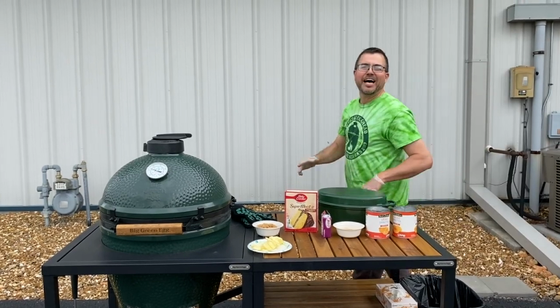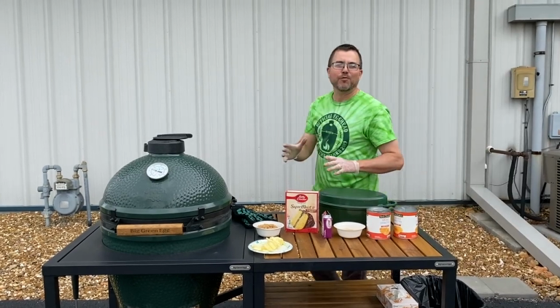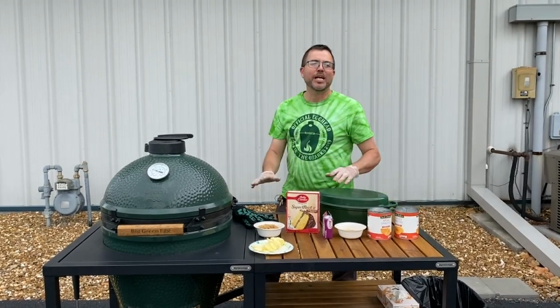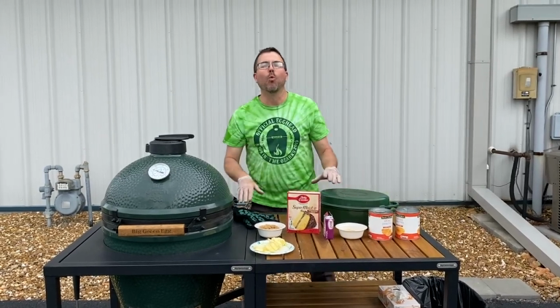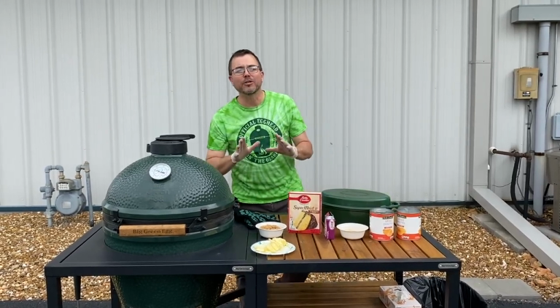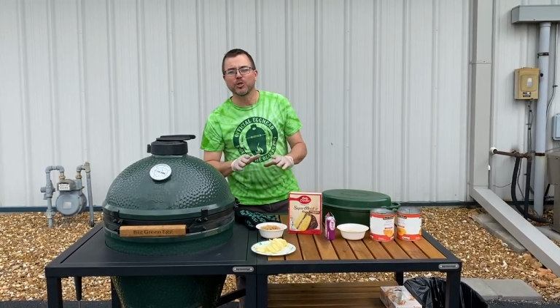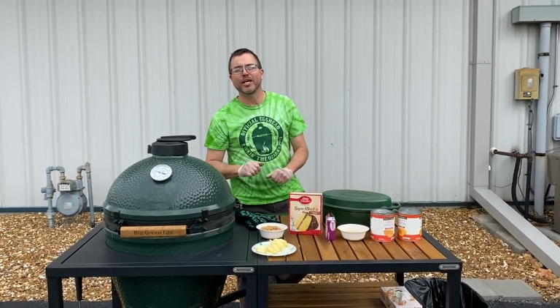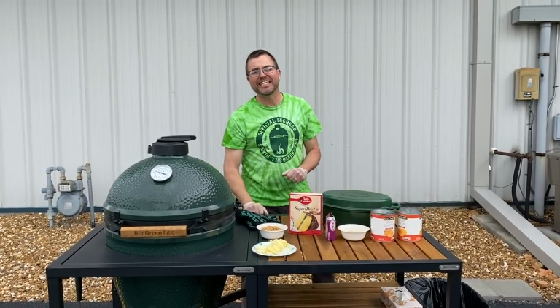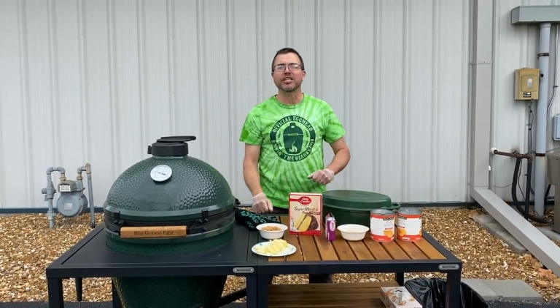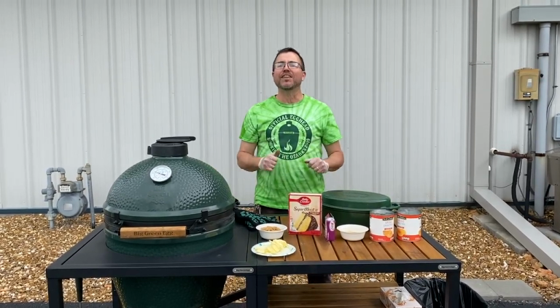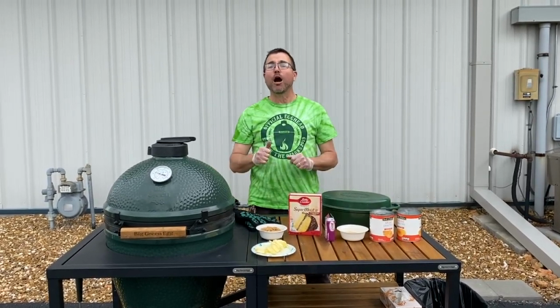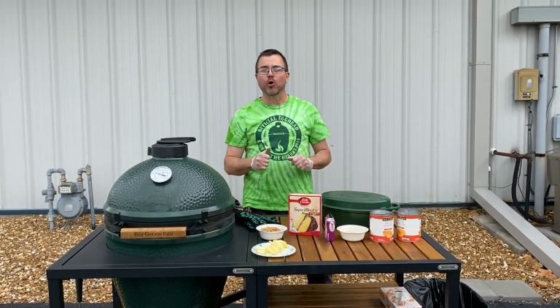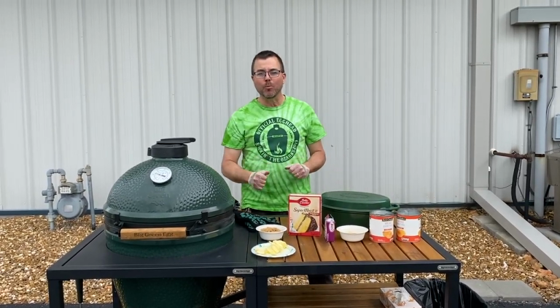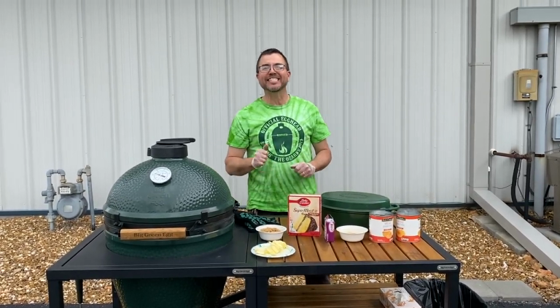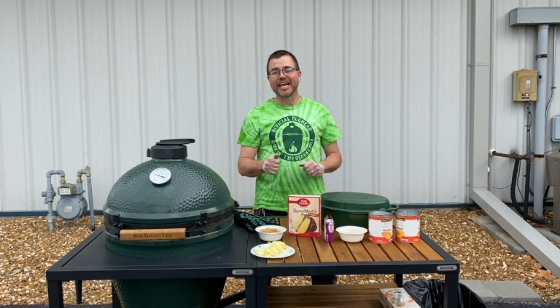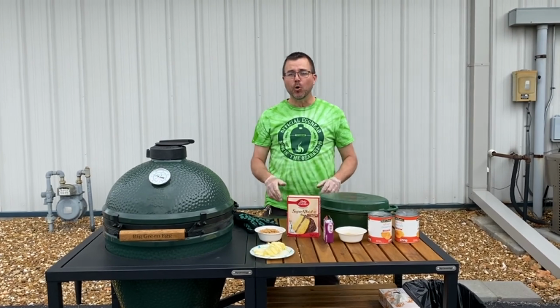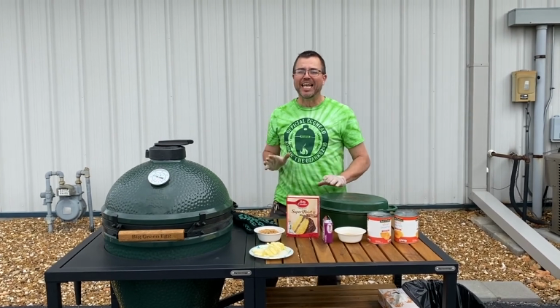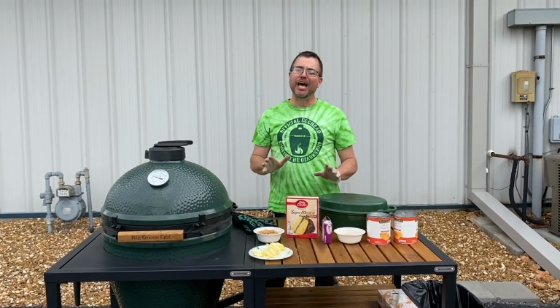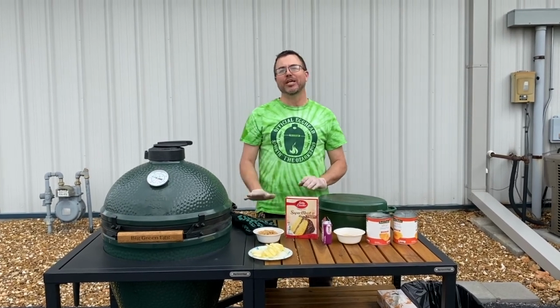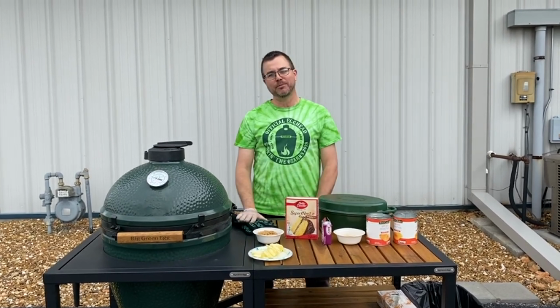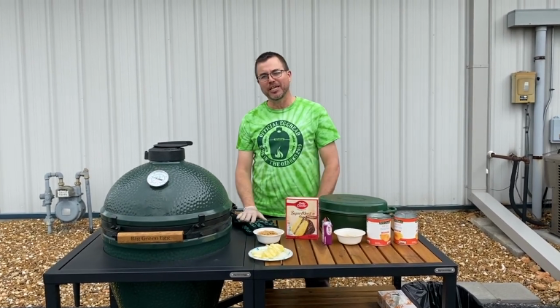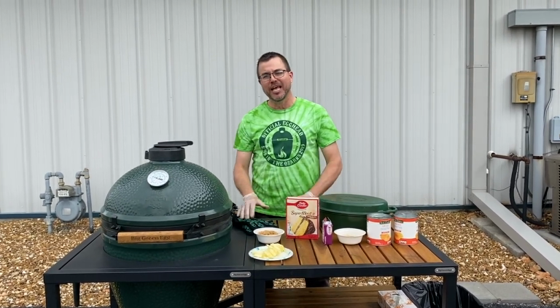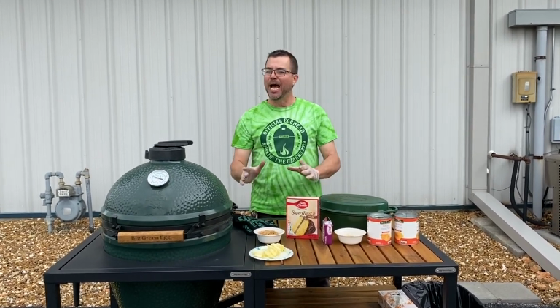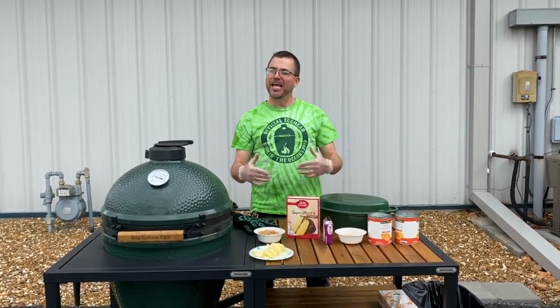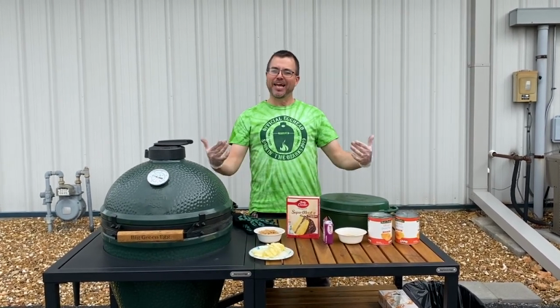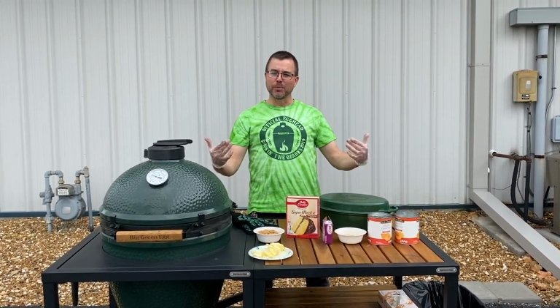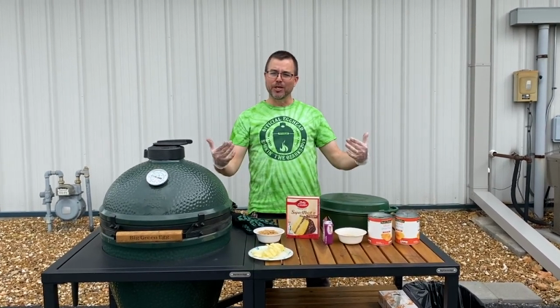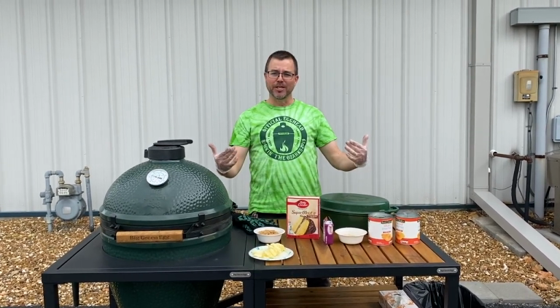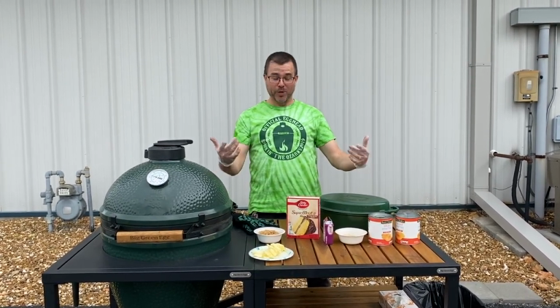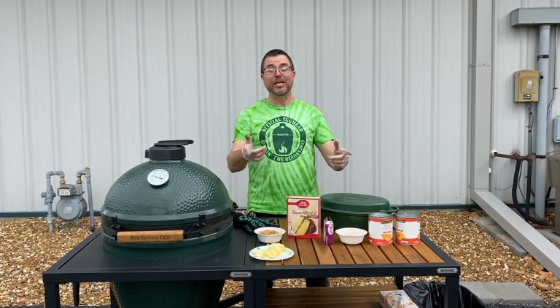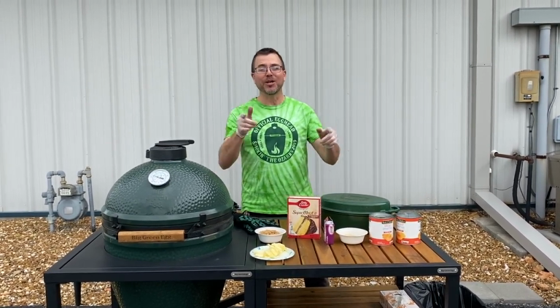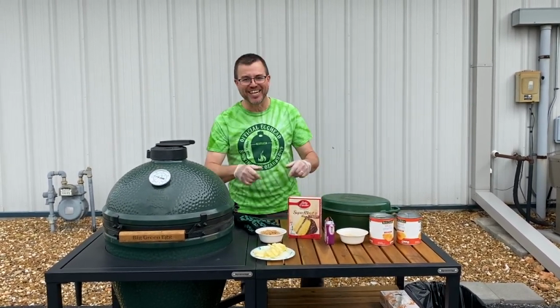Hi everyone. Welcome to another edition of the Outdoor Home Stay-at-Home Live Cooking Demonstration. I'm Dave, and I get to be here with you today.